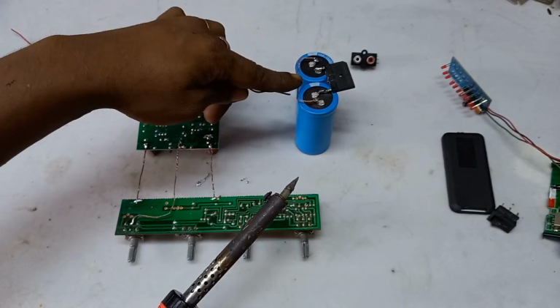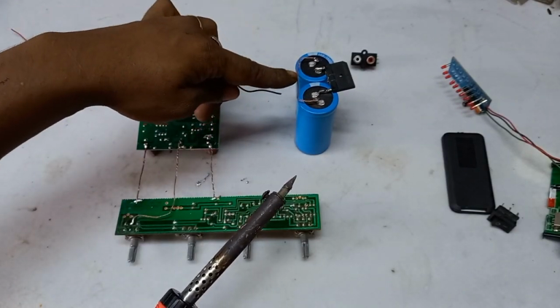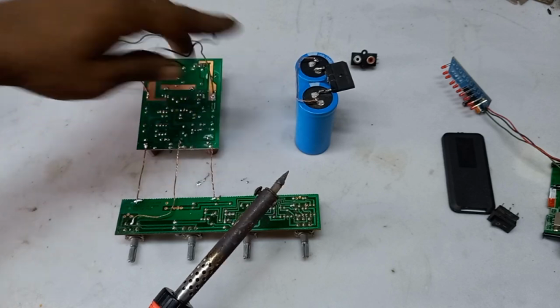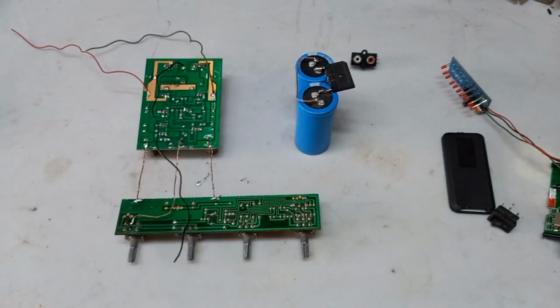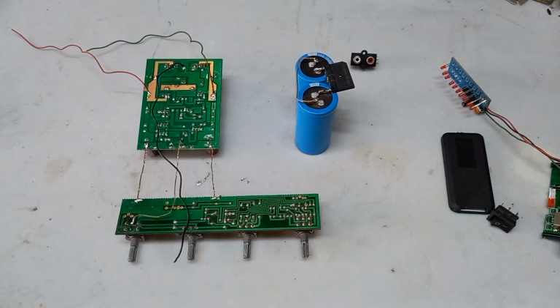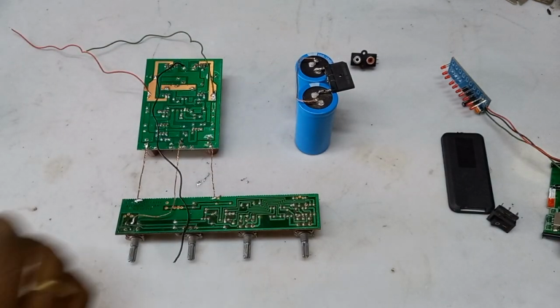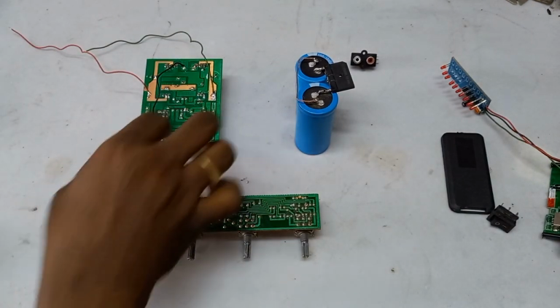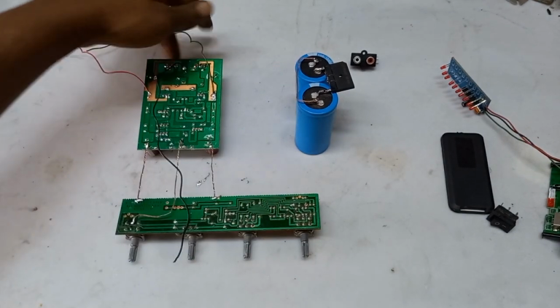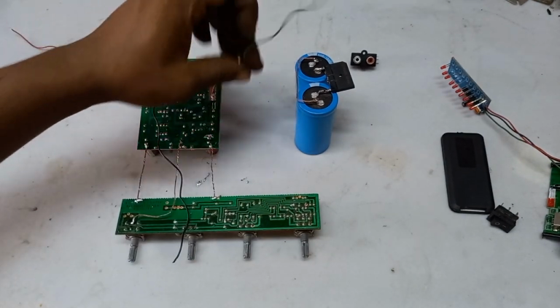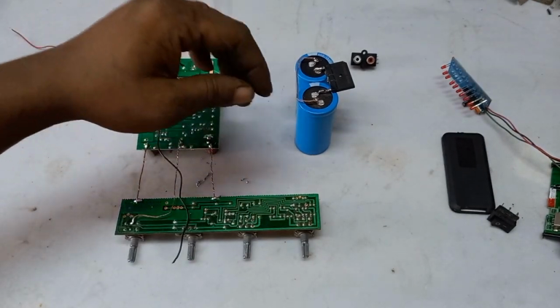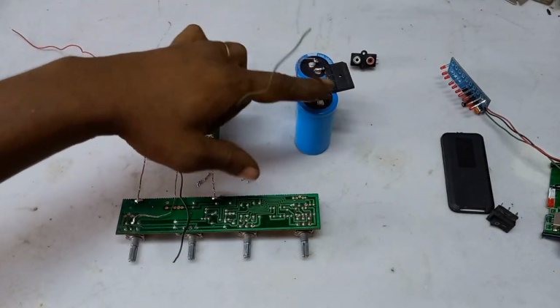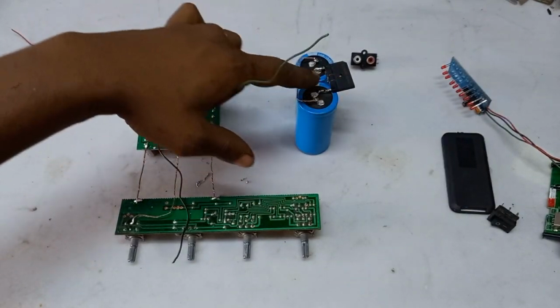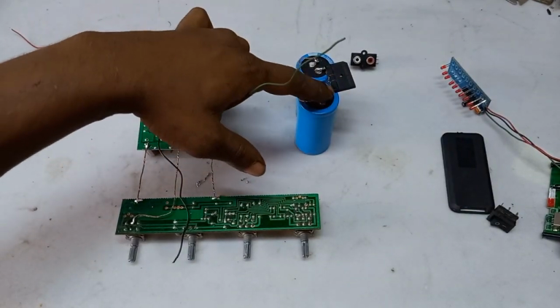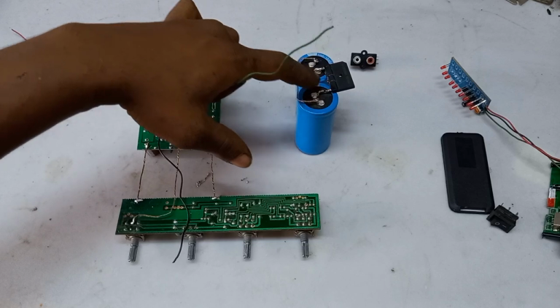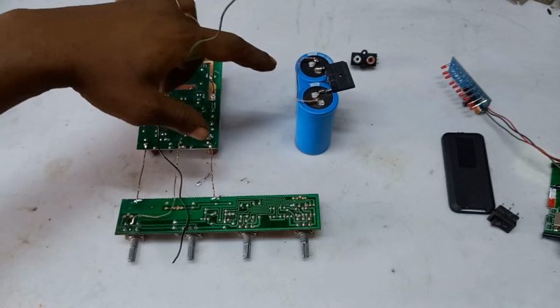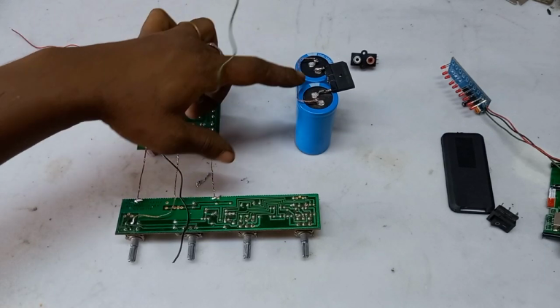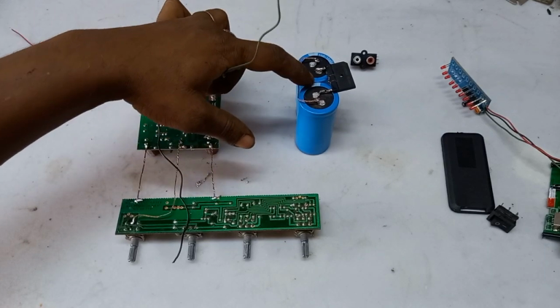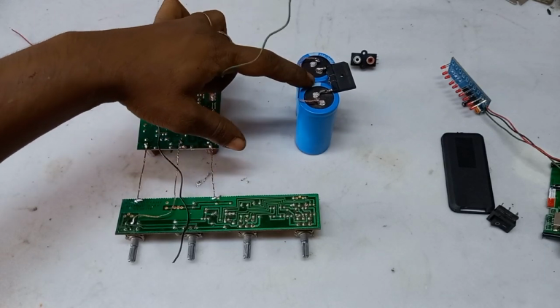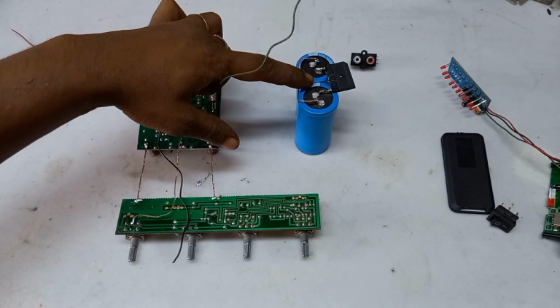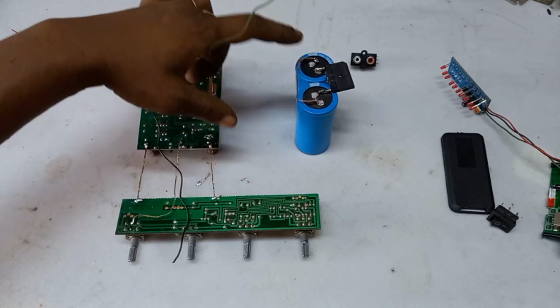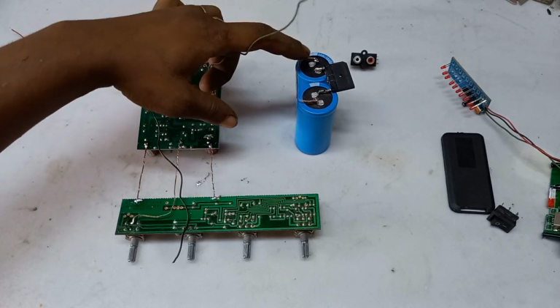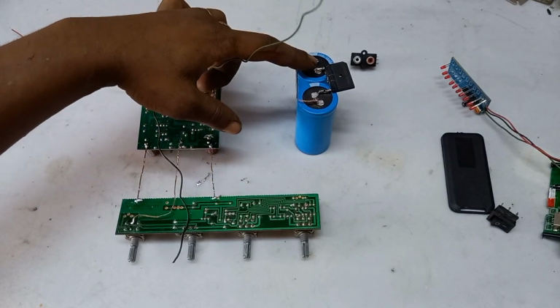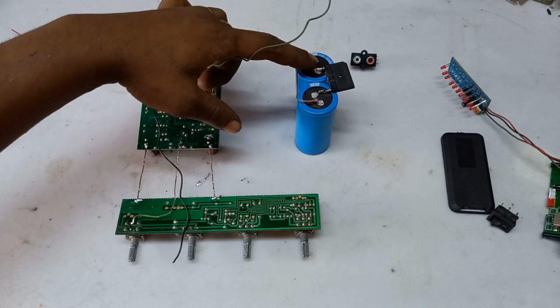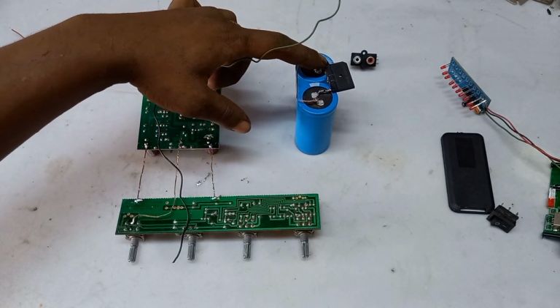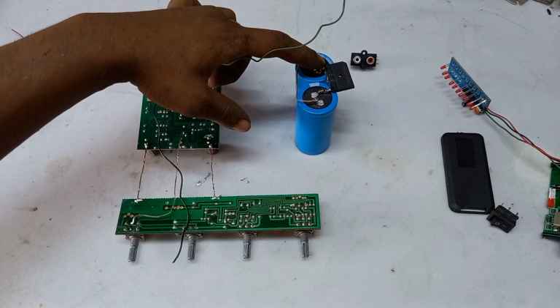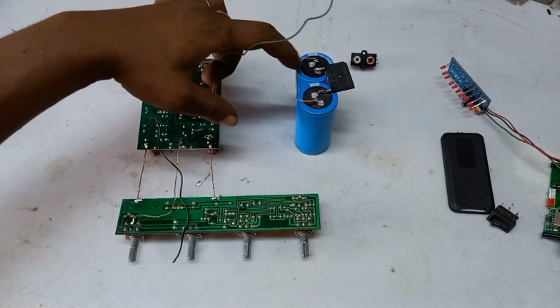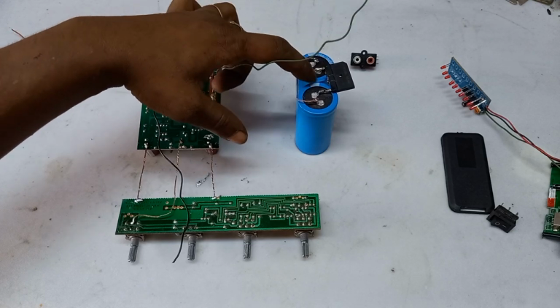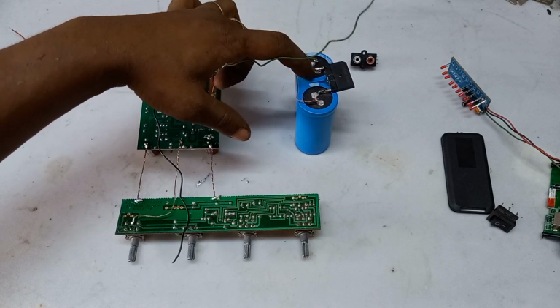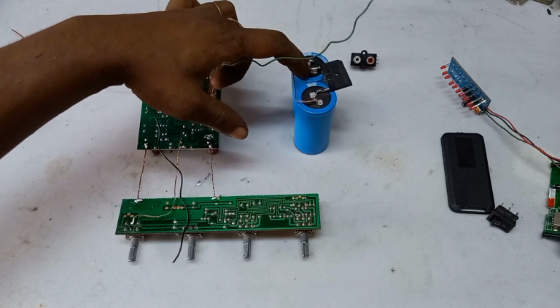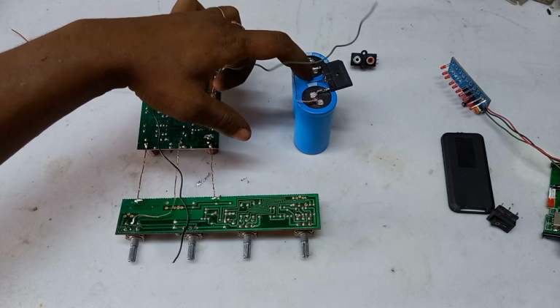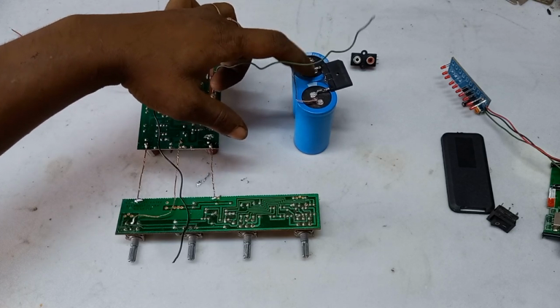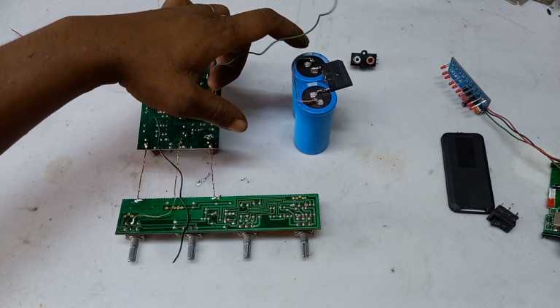This is minus — the capacitor is minus, this is positive, the diode is positive, and the capacitor is positive, and the capacitor is plus.